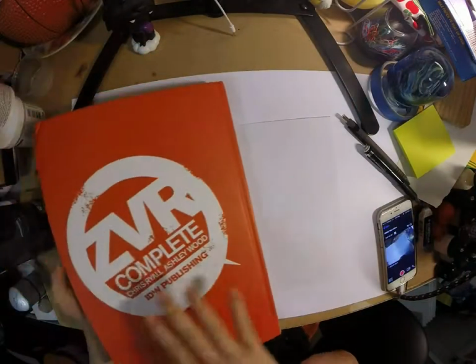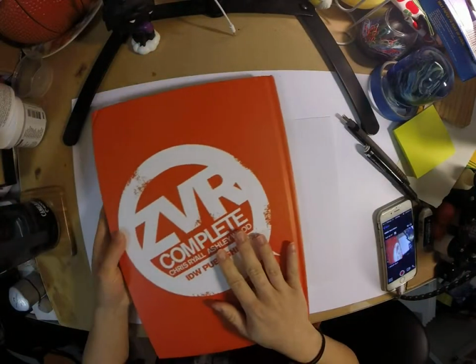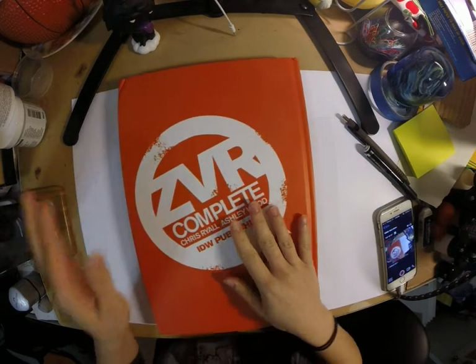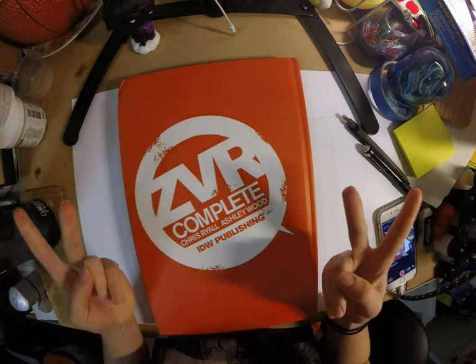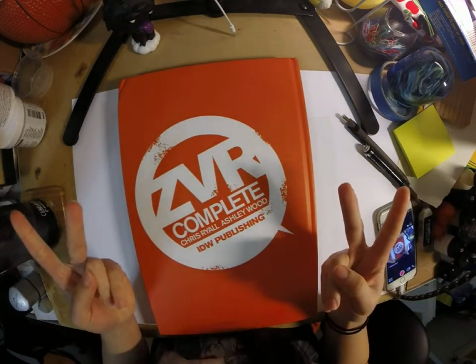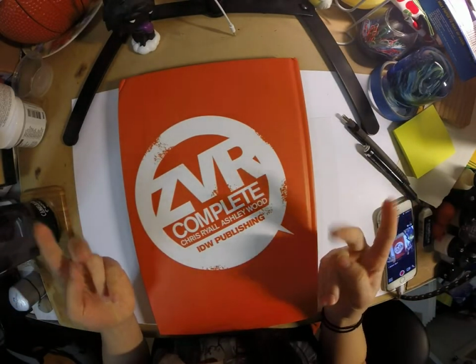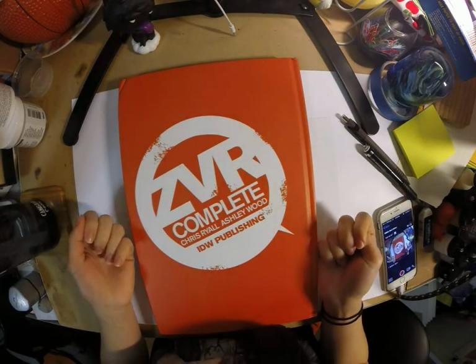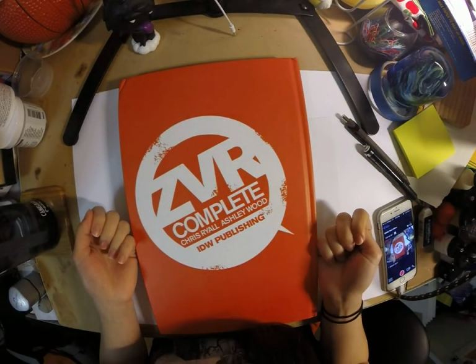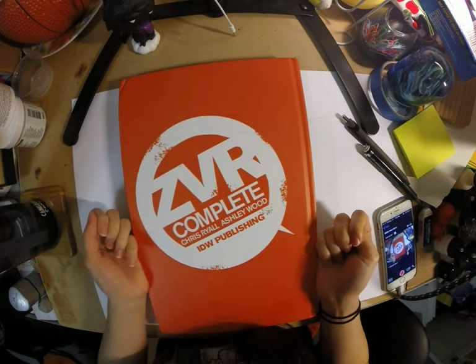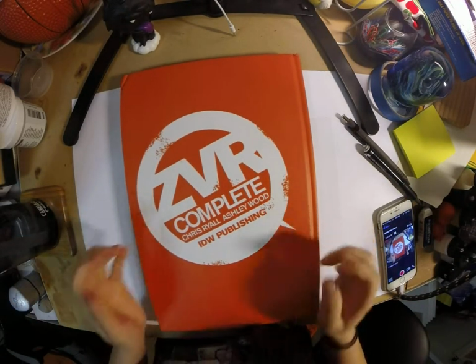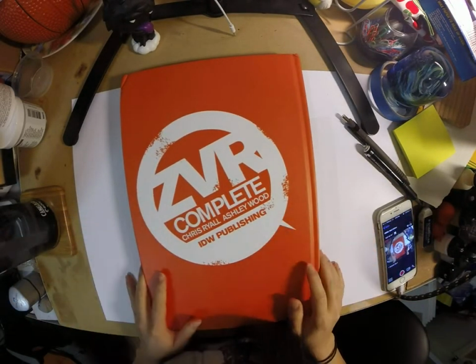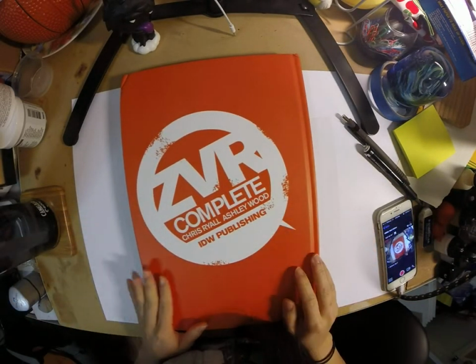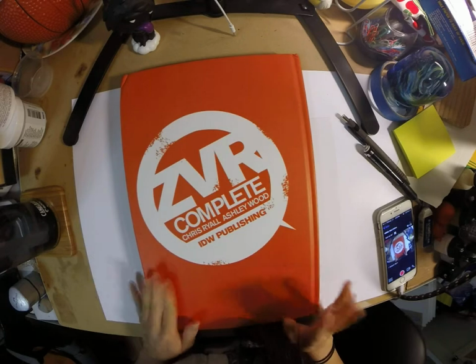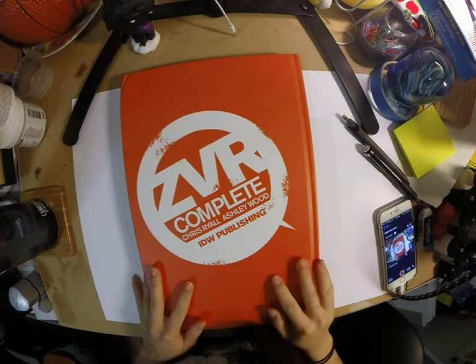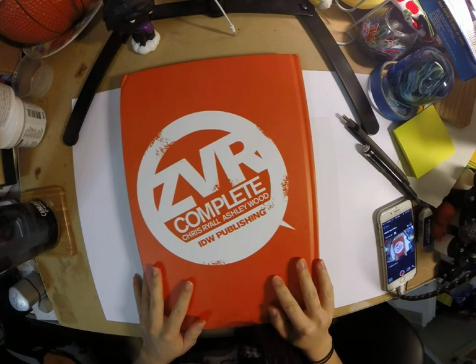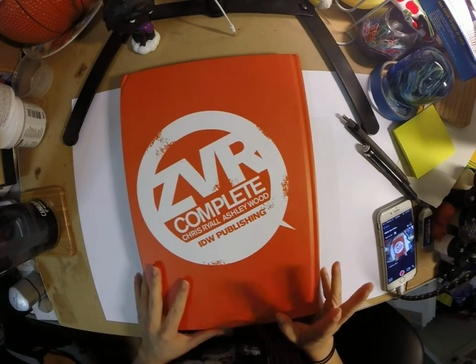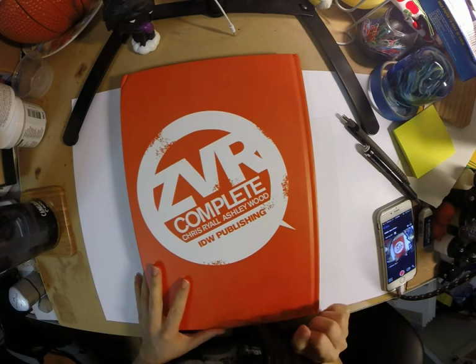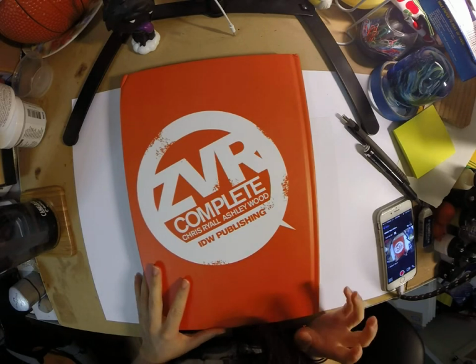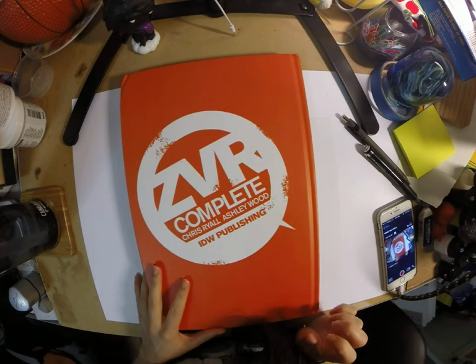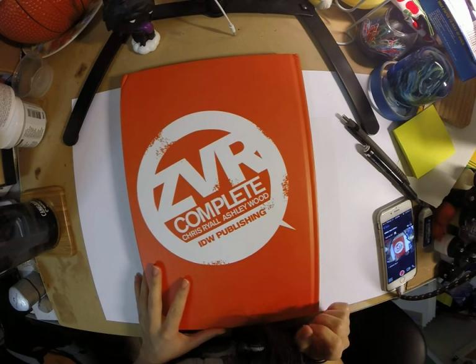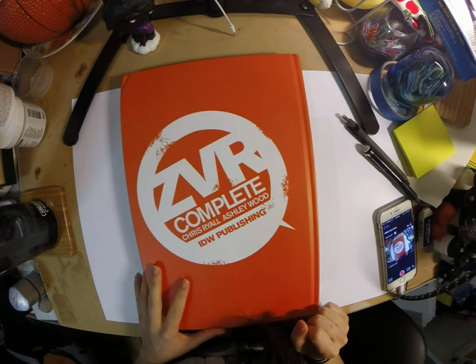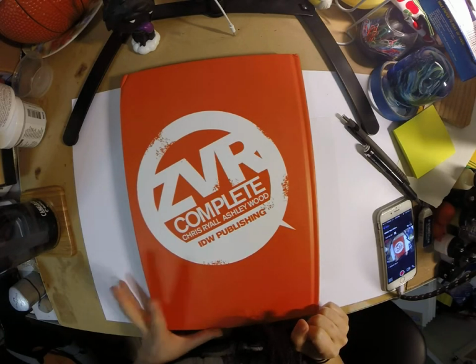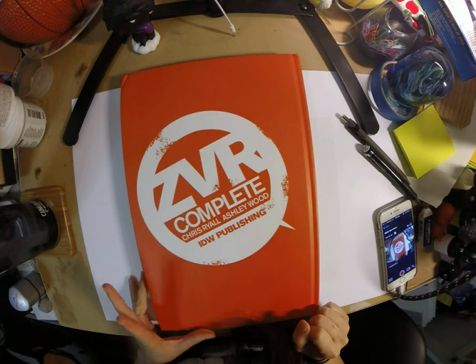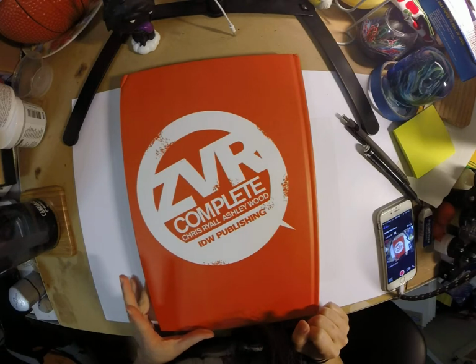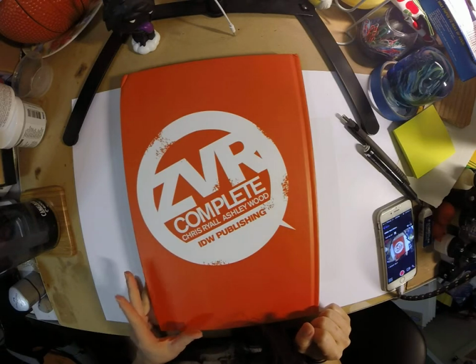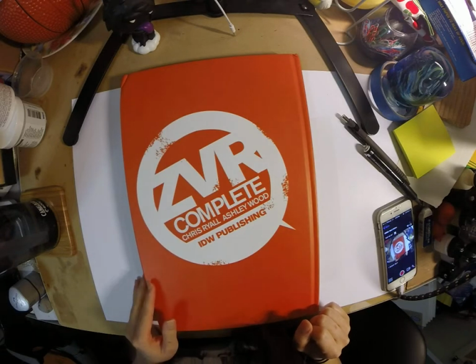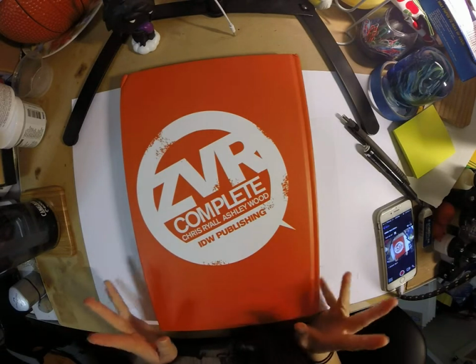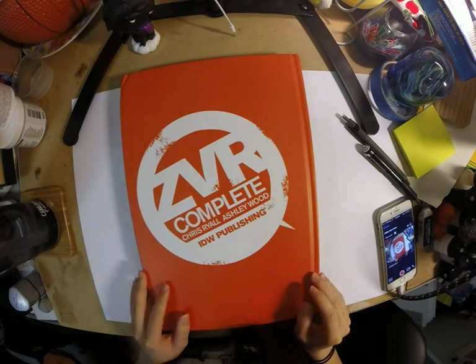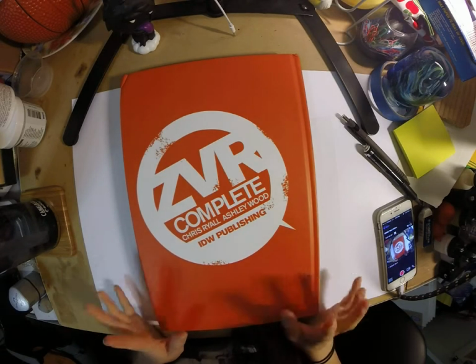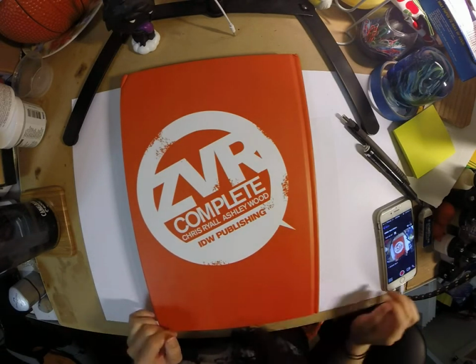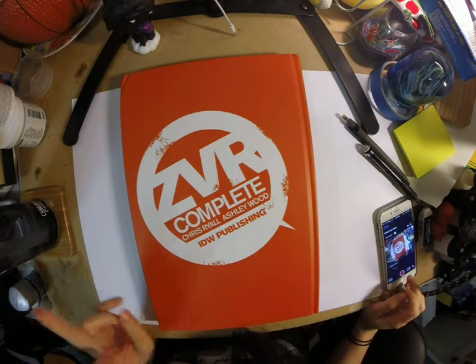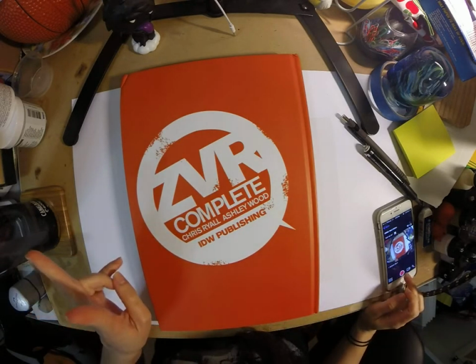This is the back. For those of you who are wondering what the book looks like, this is how it looks. I only did this because my boyfriend said there weren't any videos on YouTube, so hopefully this helped you. Bye. Peace.